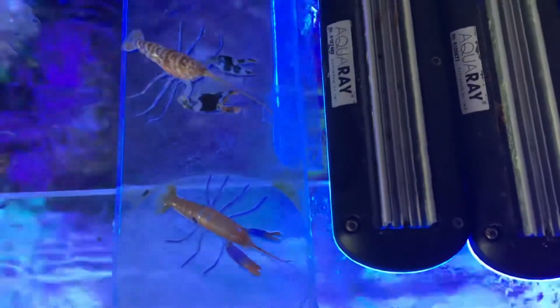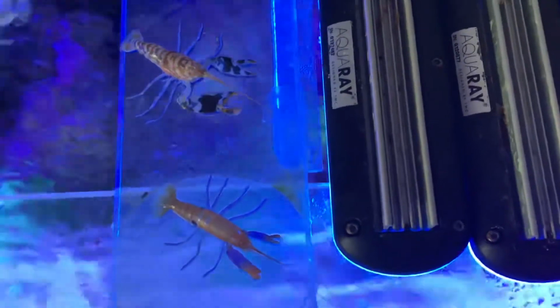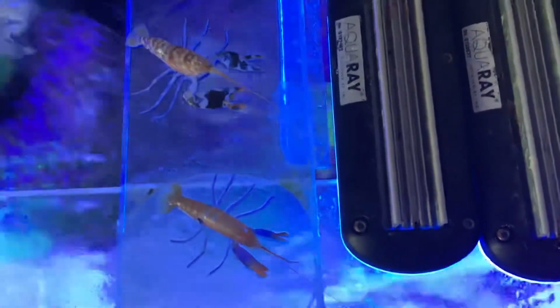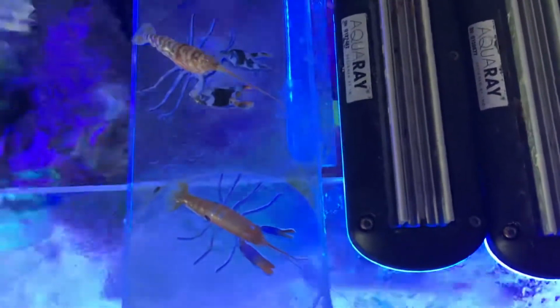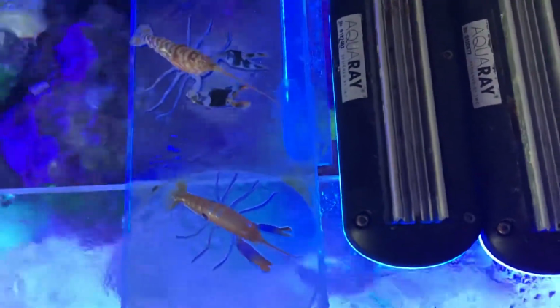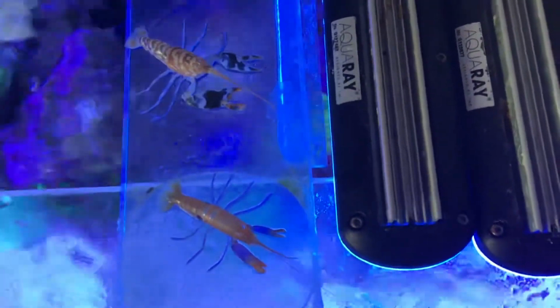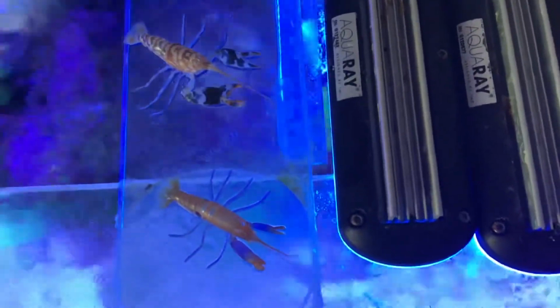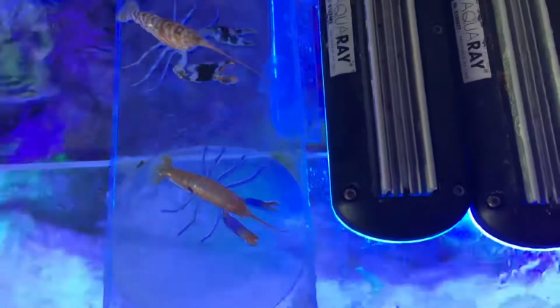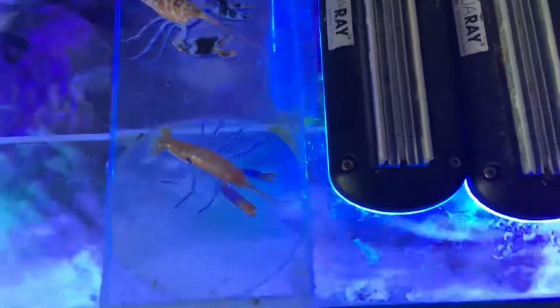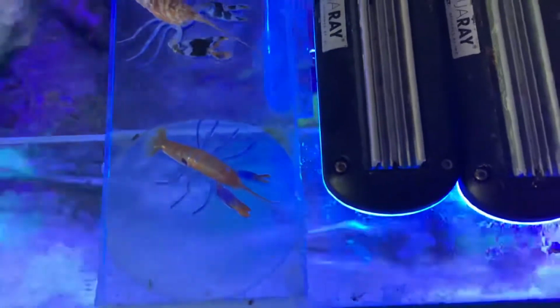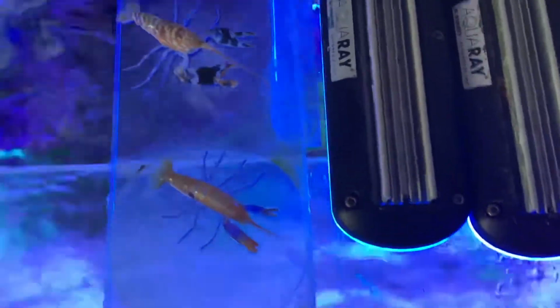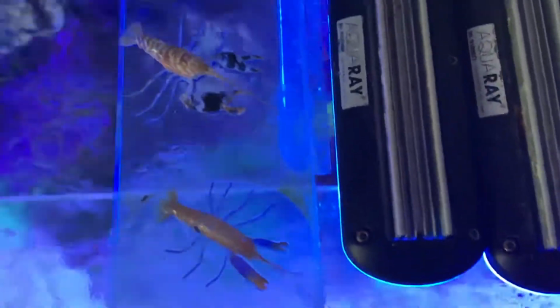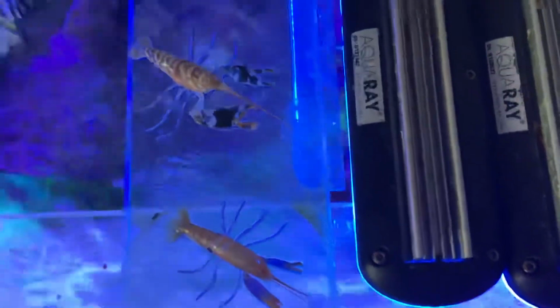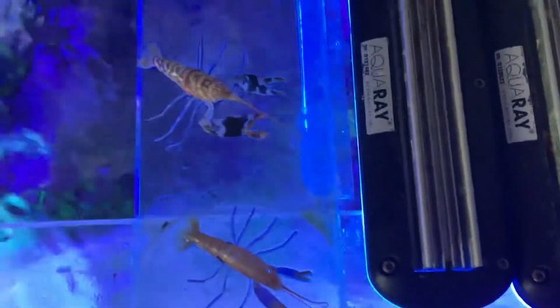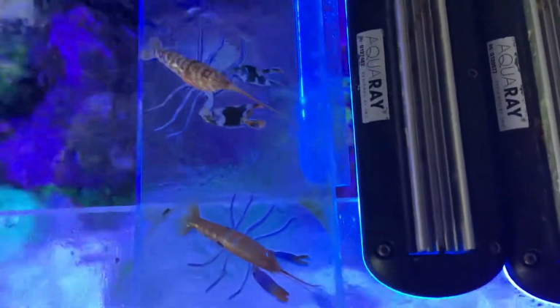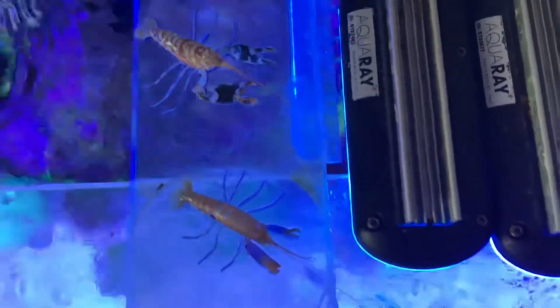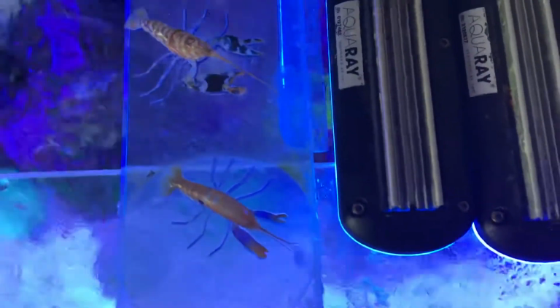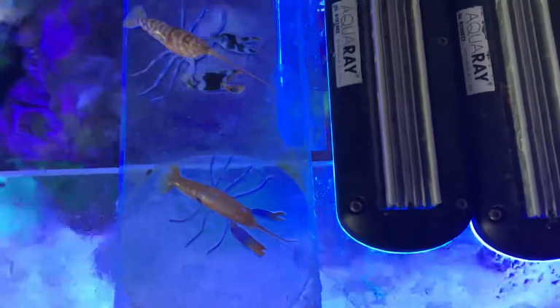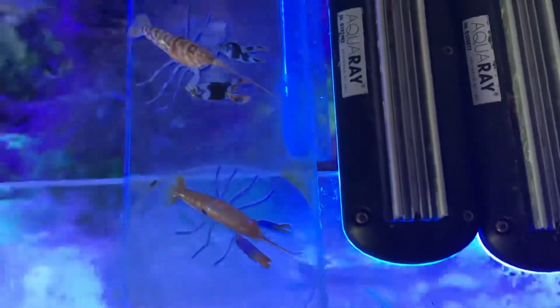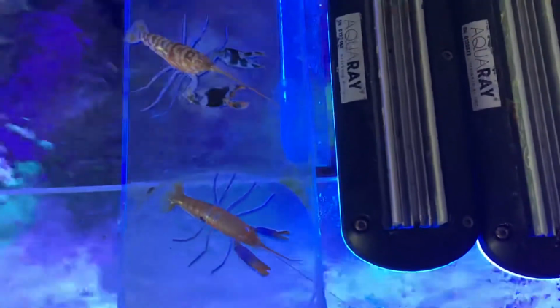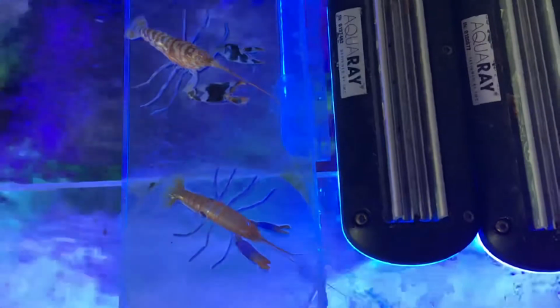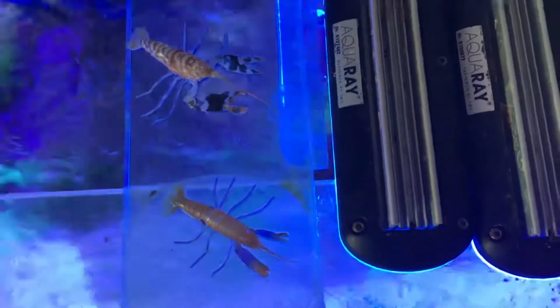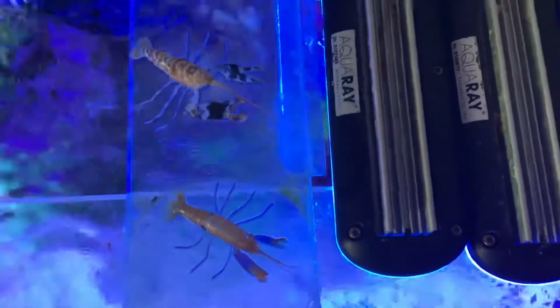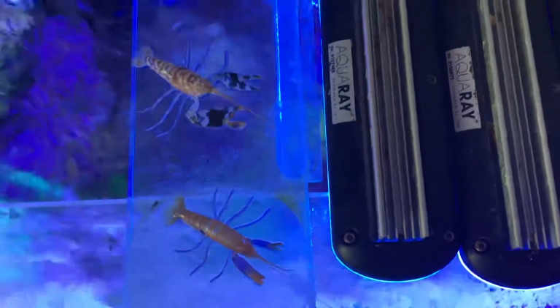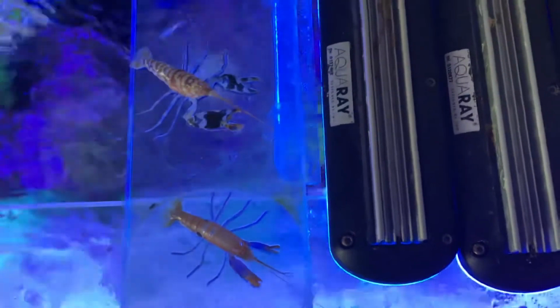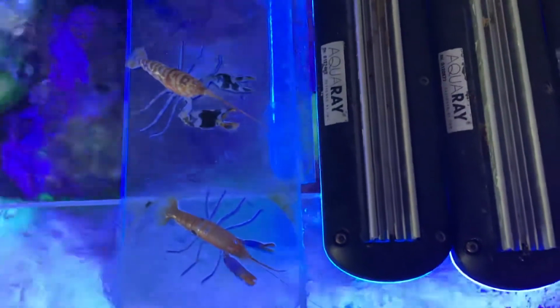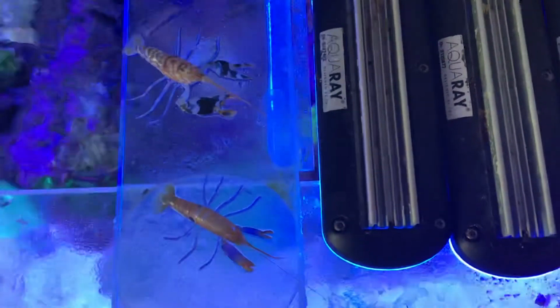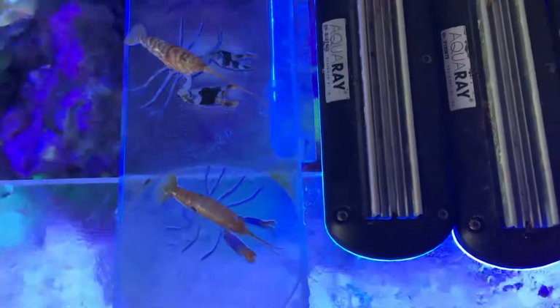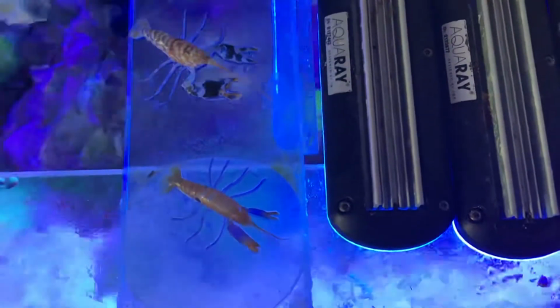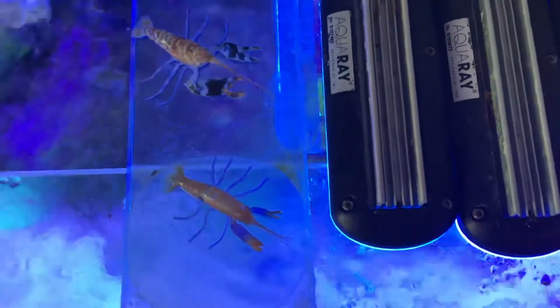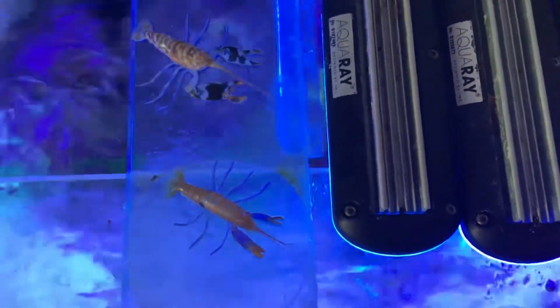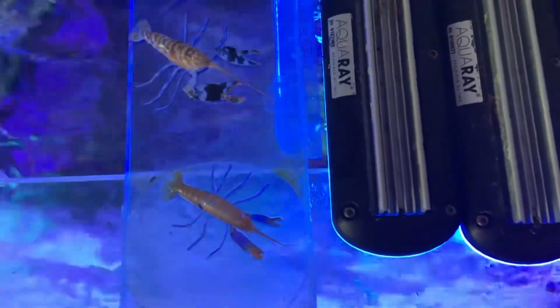So those are the shed skins — they're not dead, it's just where they've shed their skins as they get bigger. I just thought I'd share that. I'm going to dry them out and then I might put them in a clear resin to keep them.